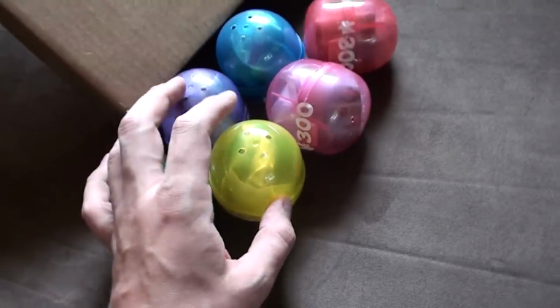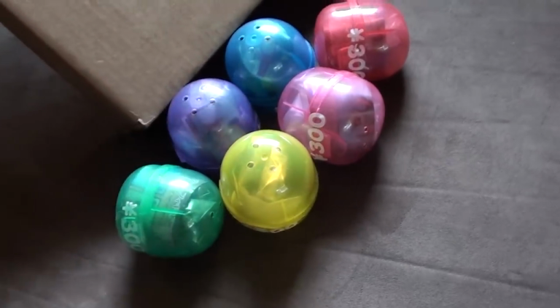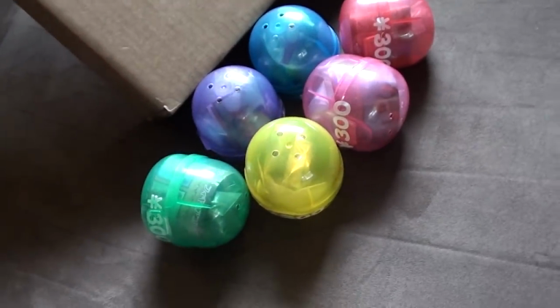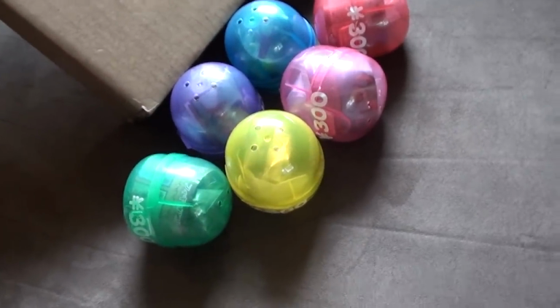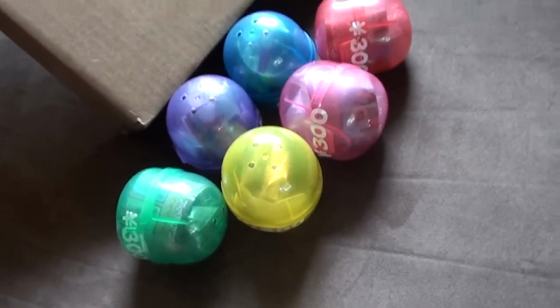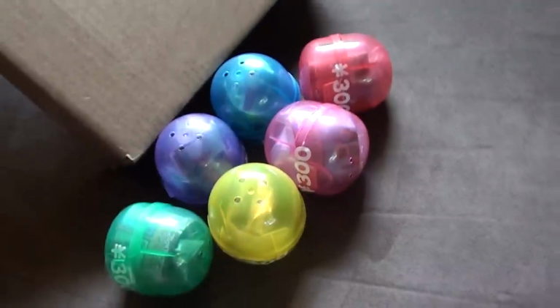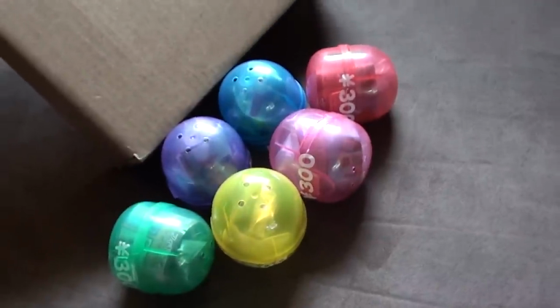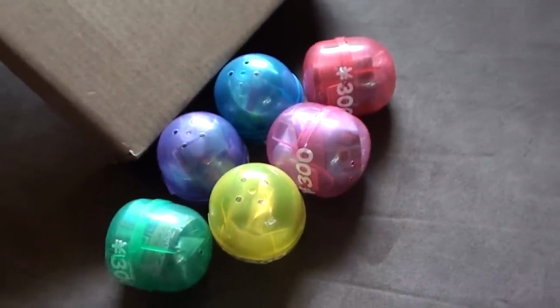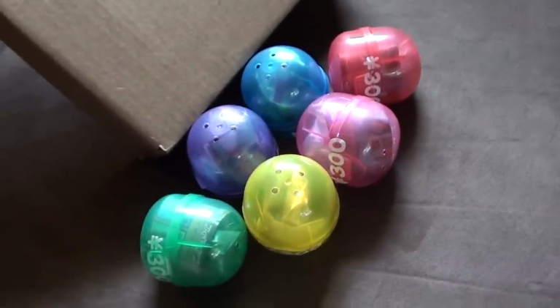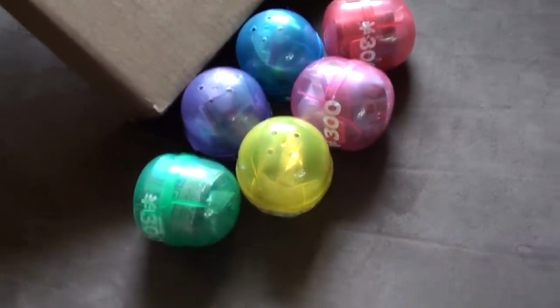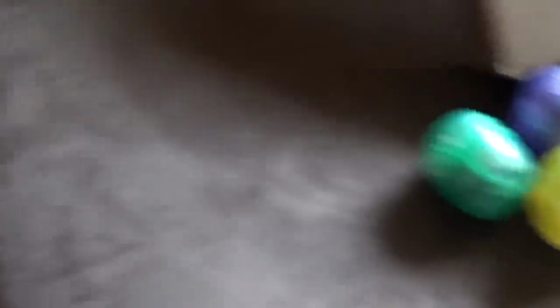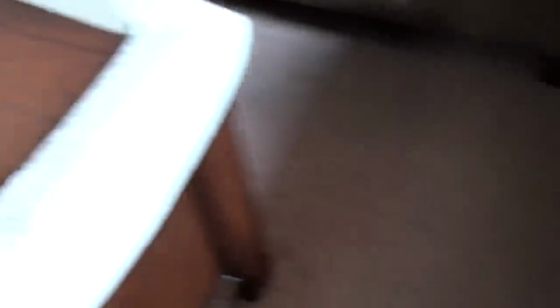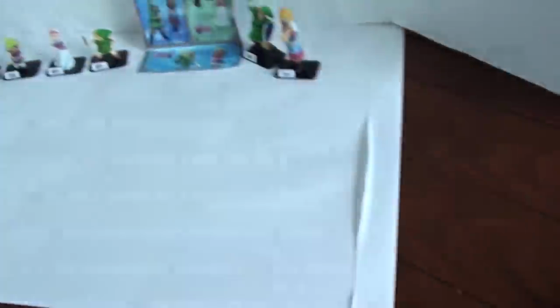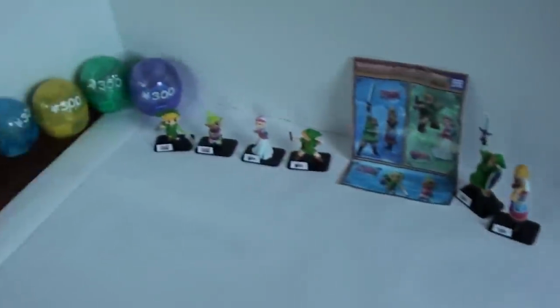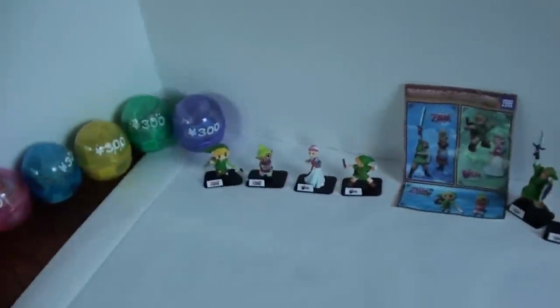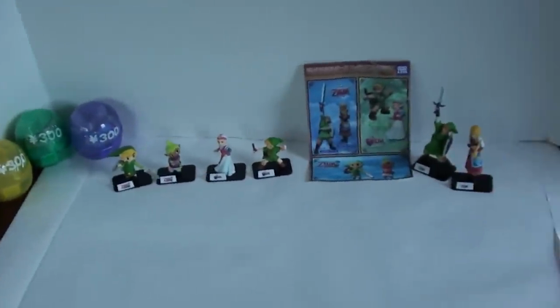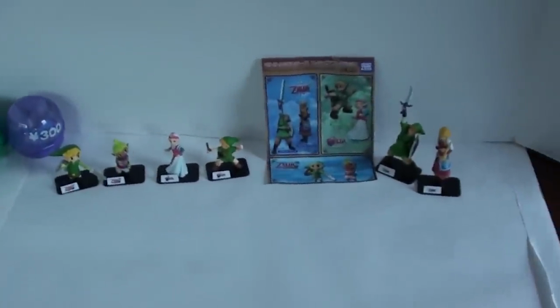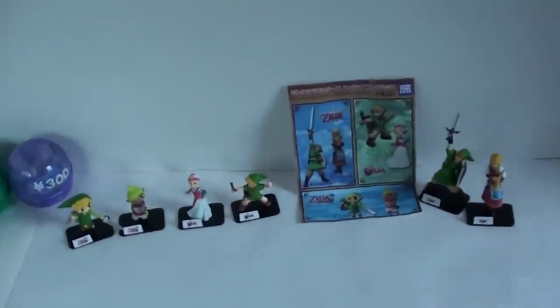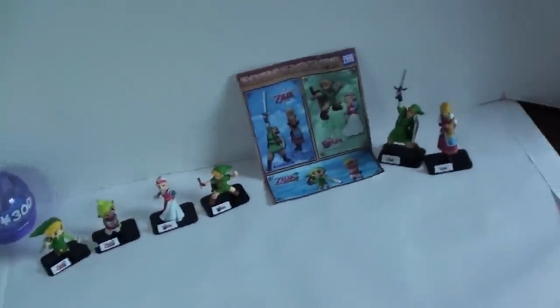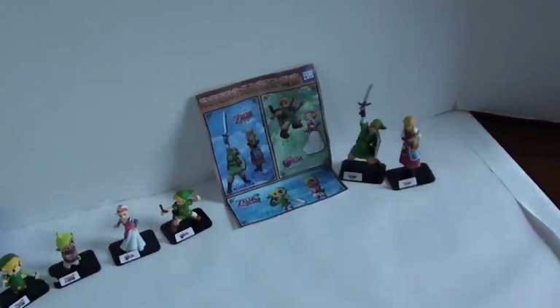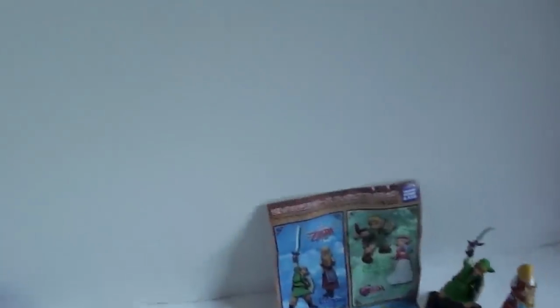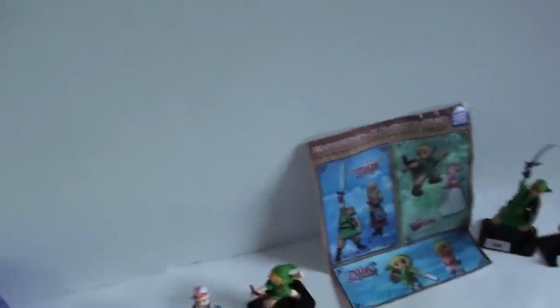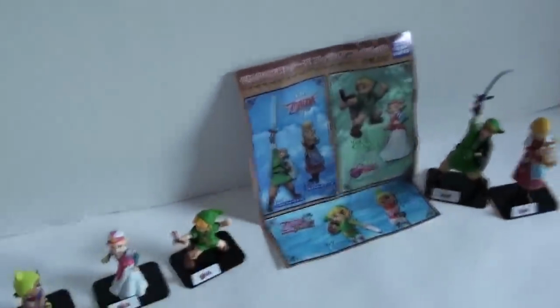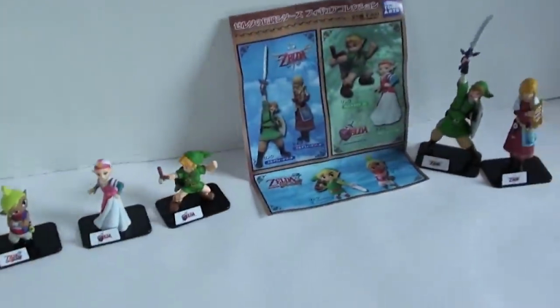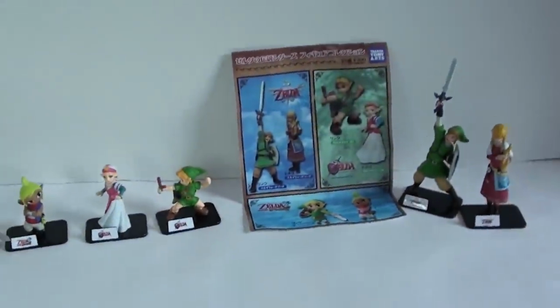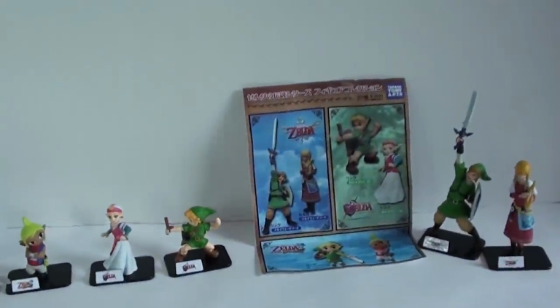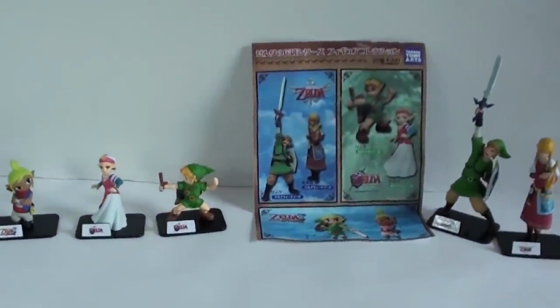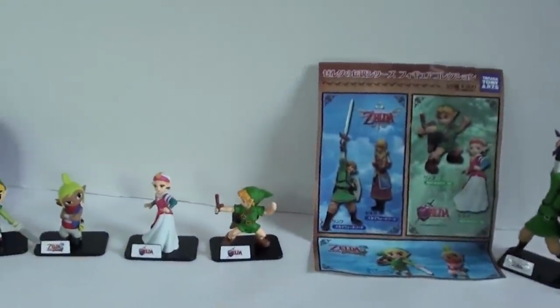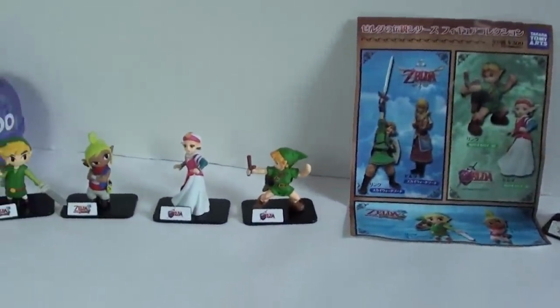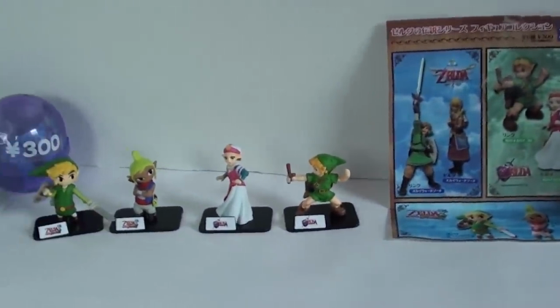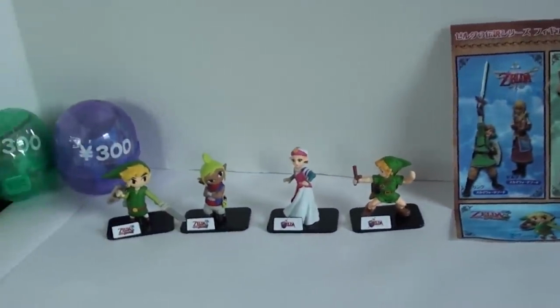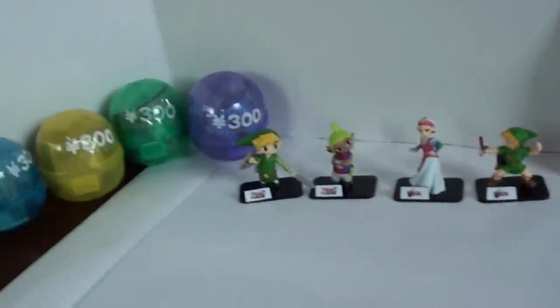This six-figure set — I don't have a collection room at the moment, so I don't see why I should open them. But wait, maybe I'll buy a second set. That's right, guys — always thinking of you. I bought two sets, so that way I can keep one sealed and then show you guys one.